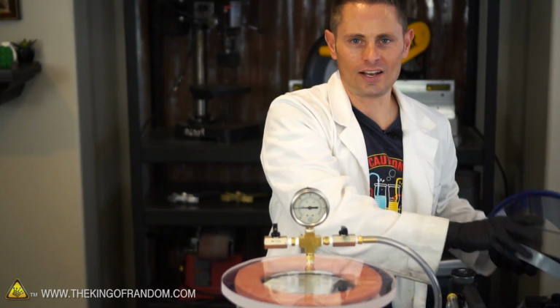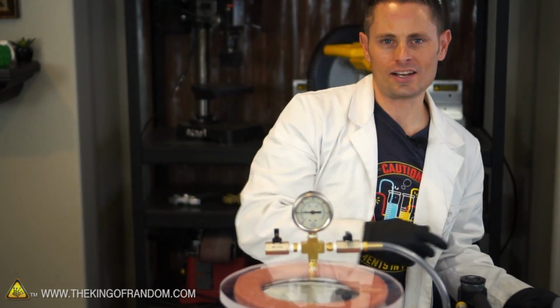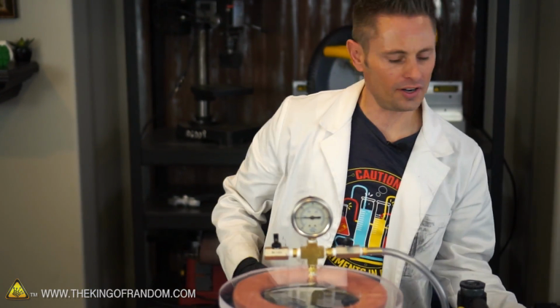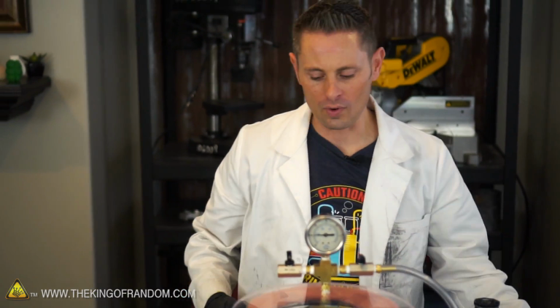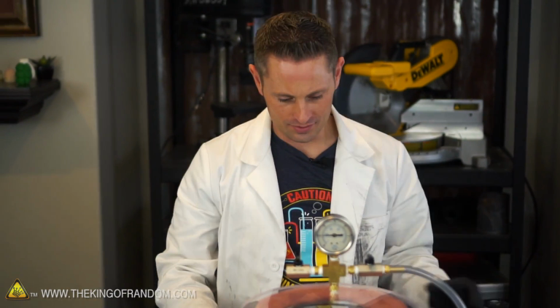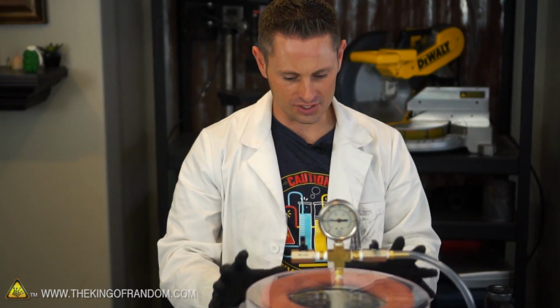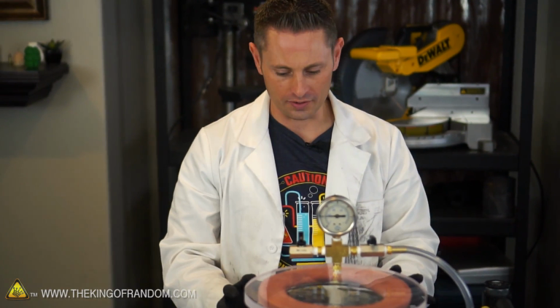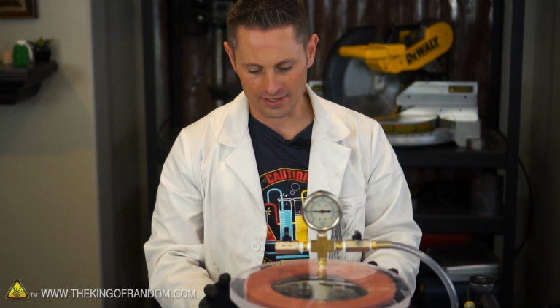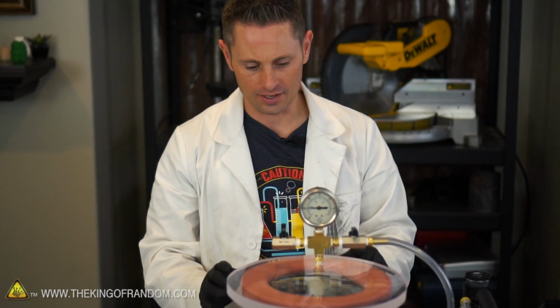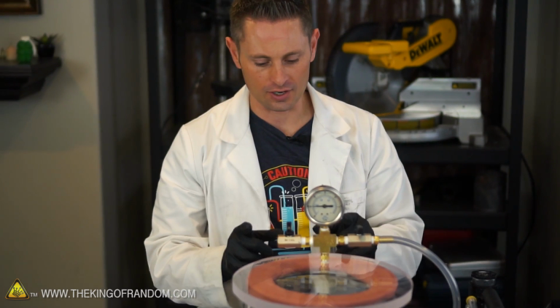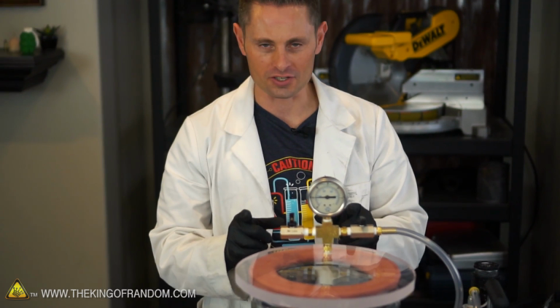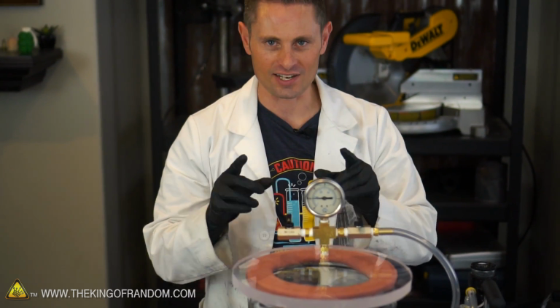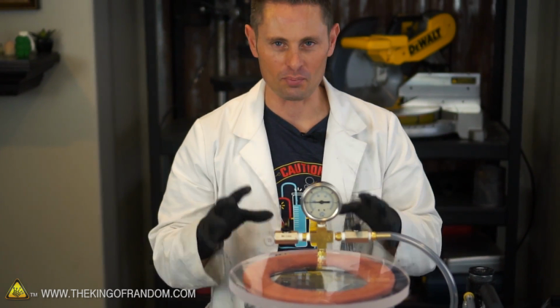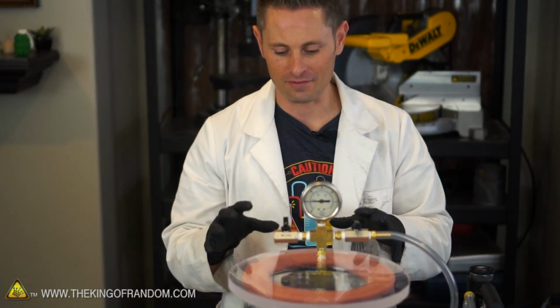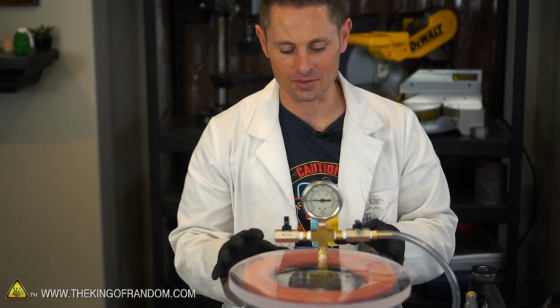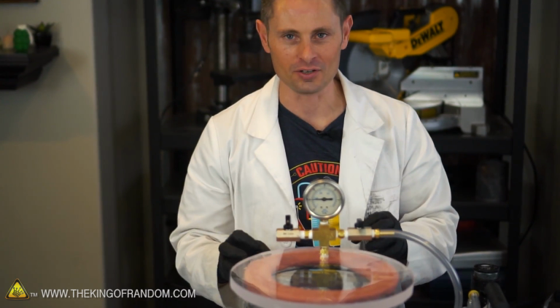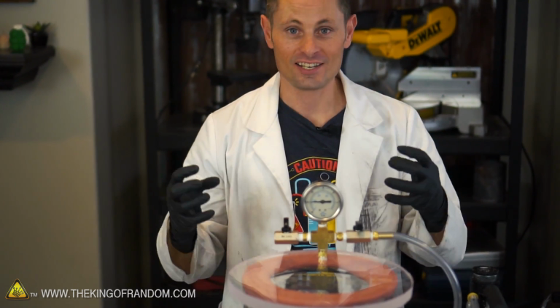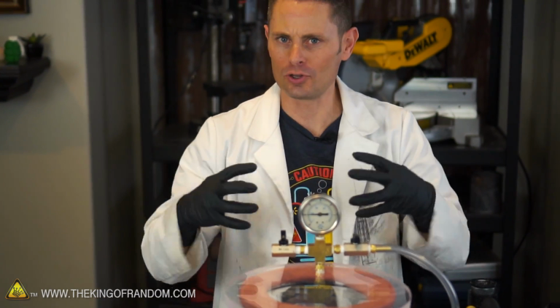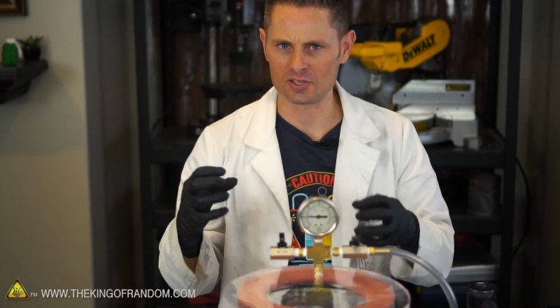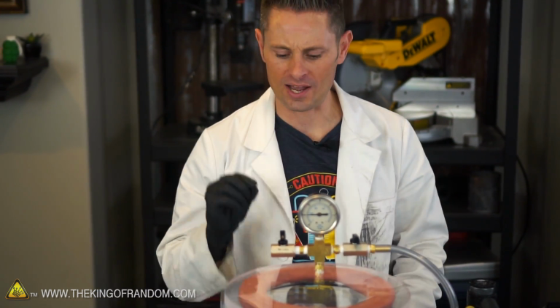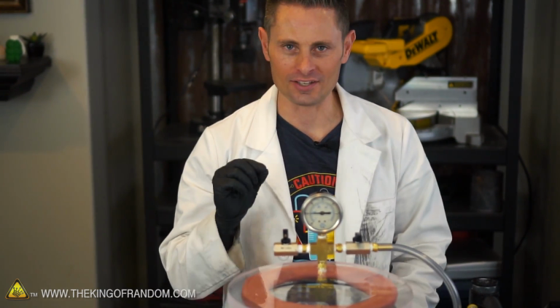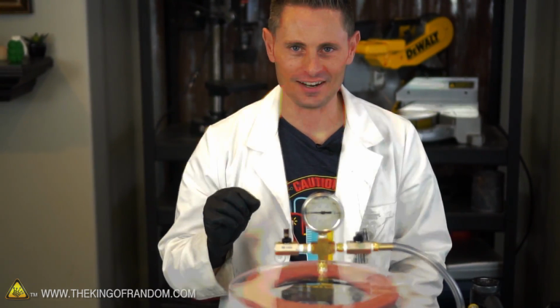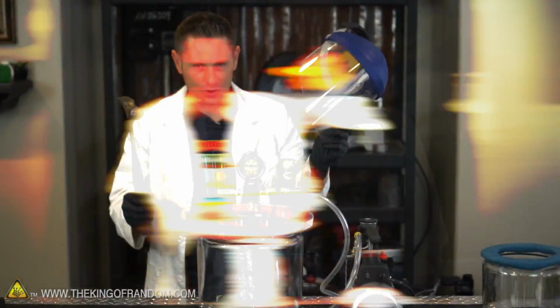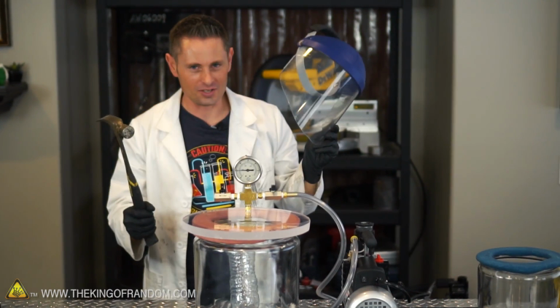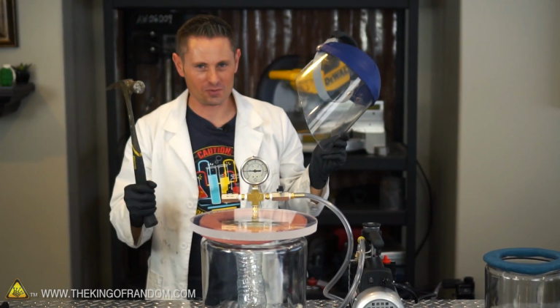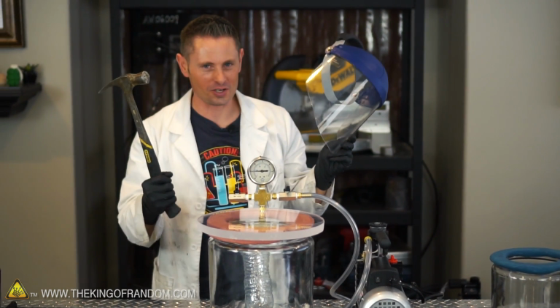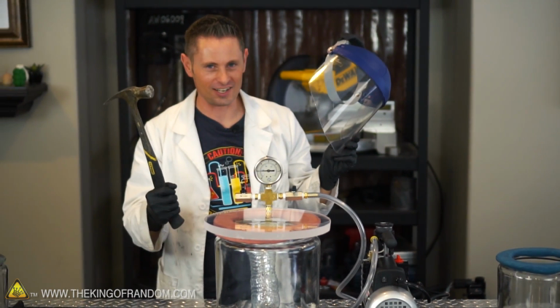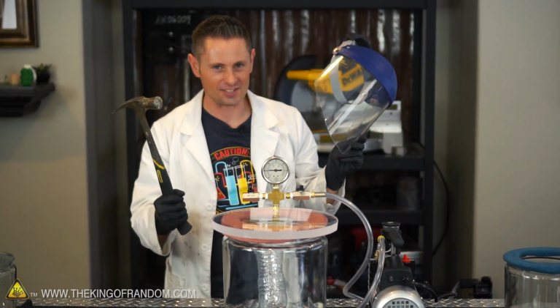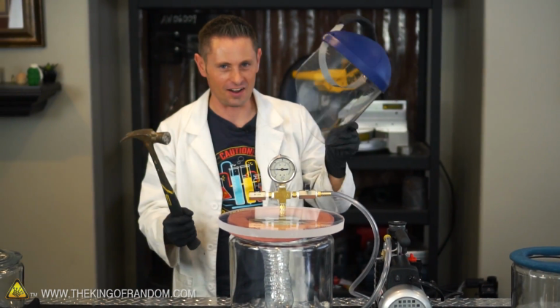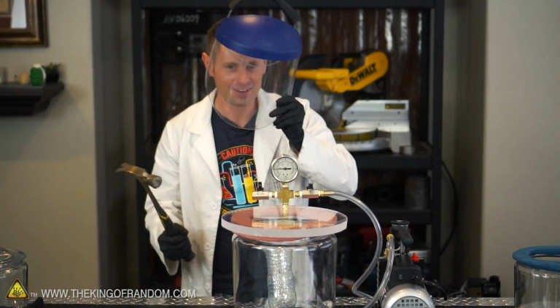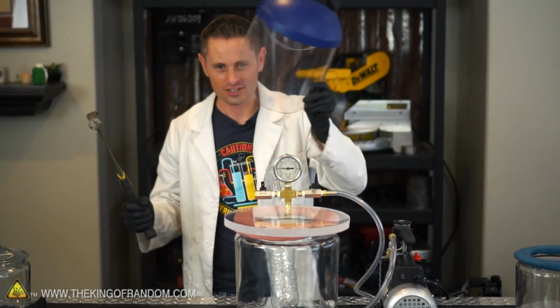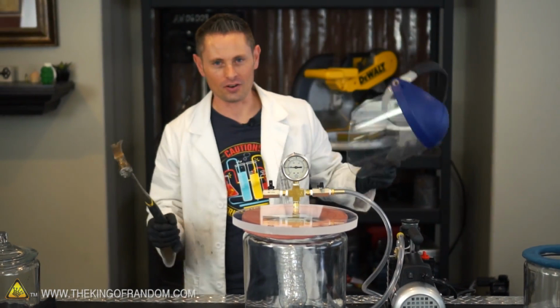This is actually working out really well — it's holding very nicely, which is very encouraging because now we have a big vacuum chamber we can use to see really cool experiments happening inside. The question though is how much pressure would it take to set this thing off? Just joking.